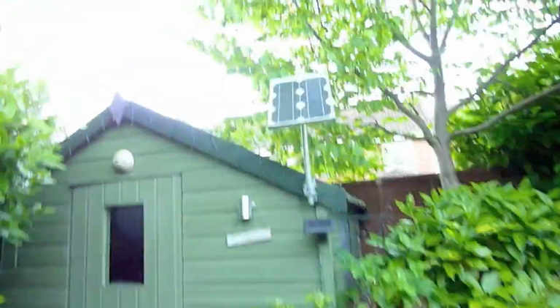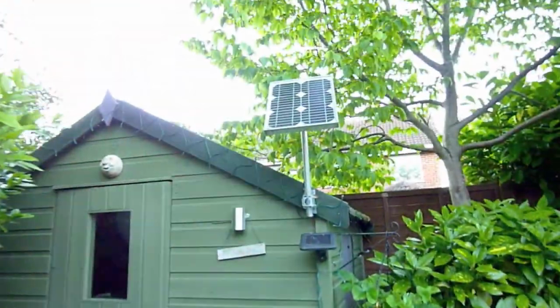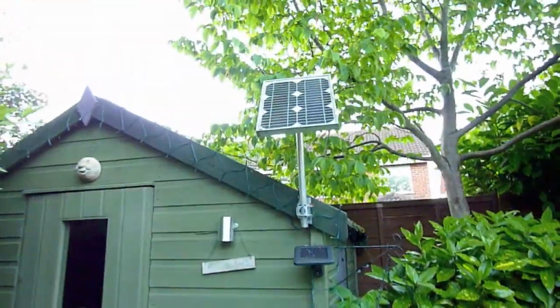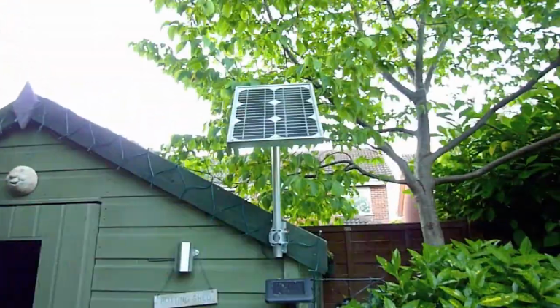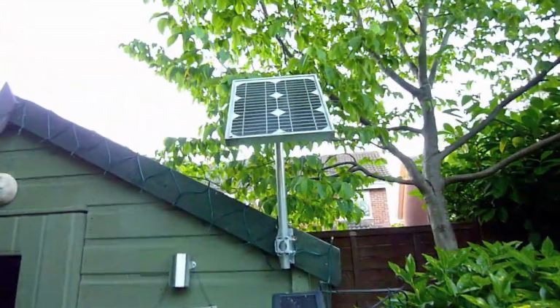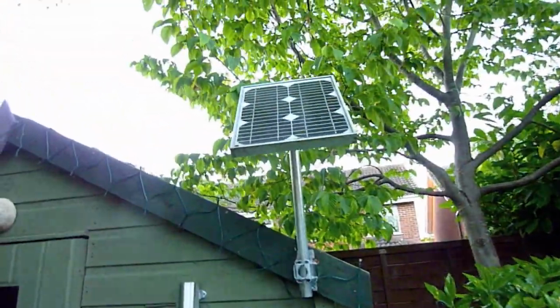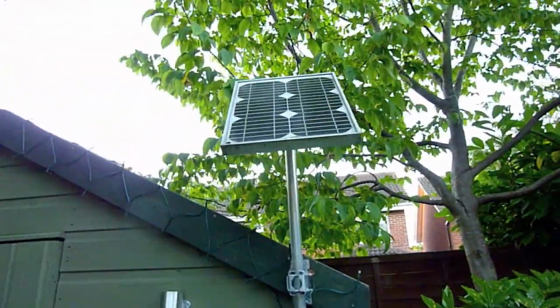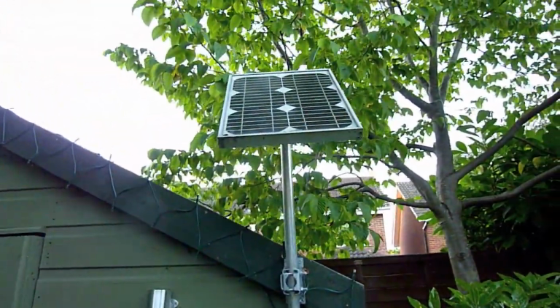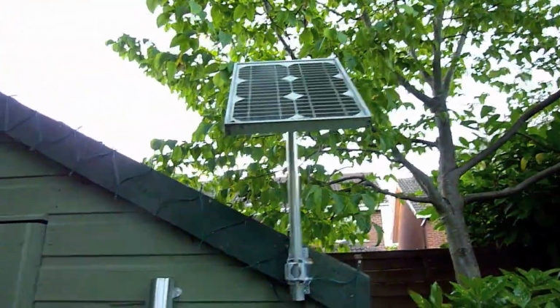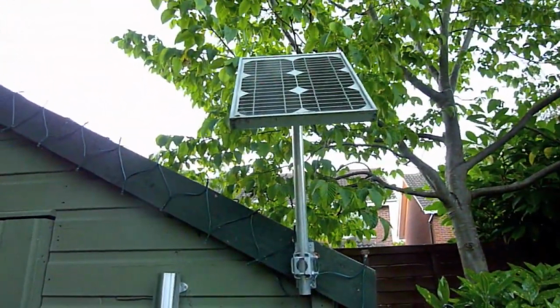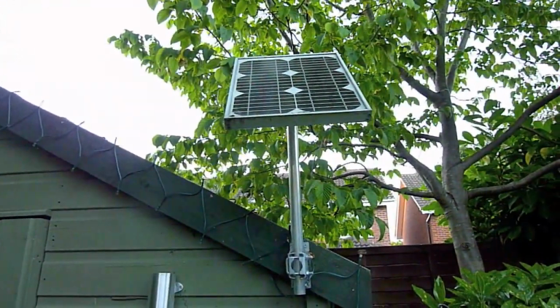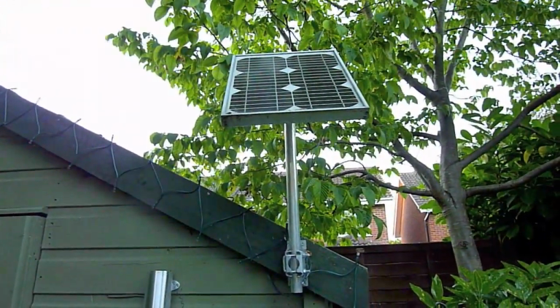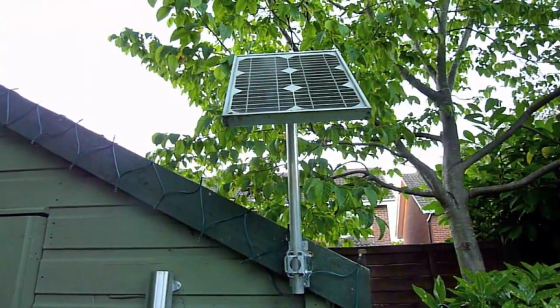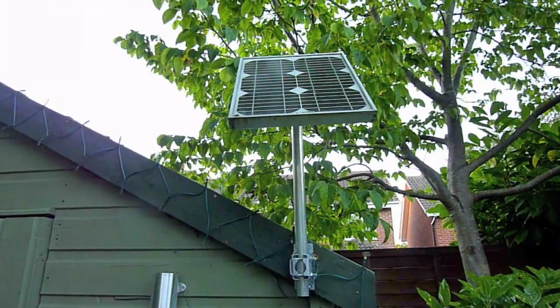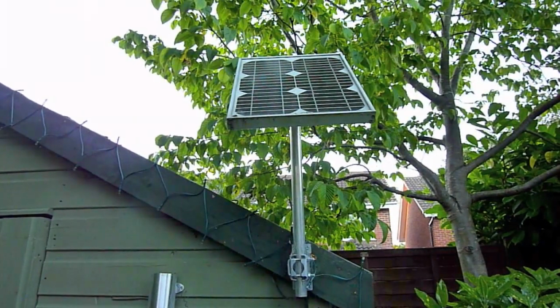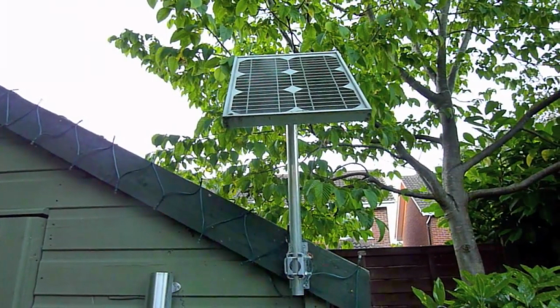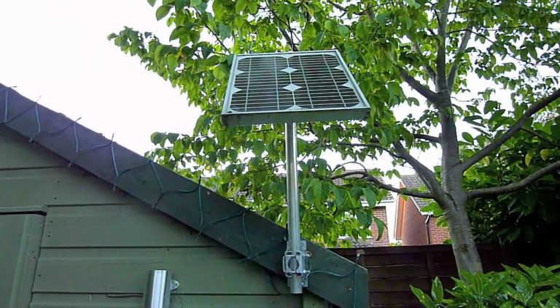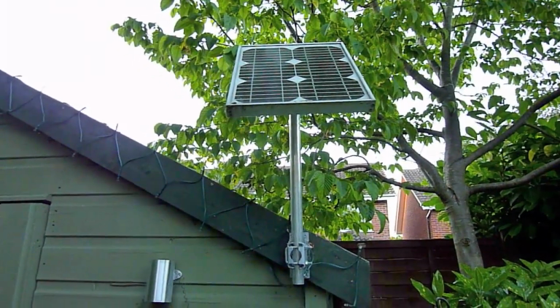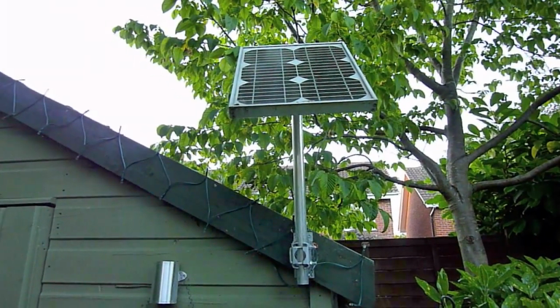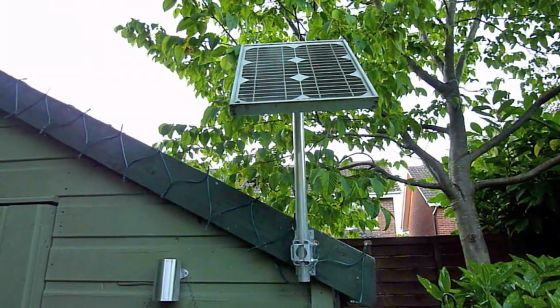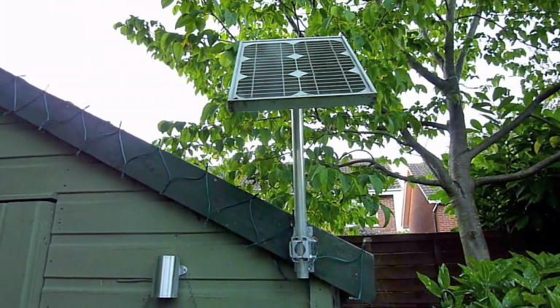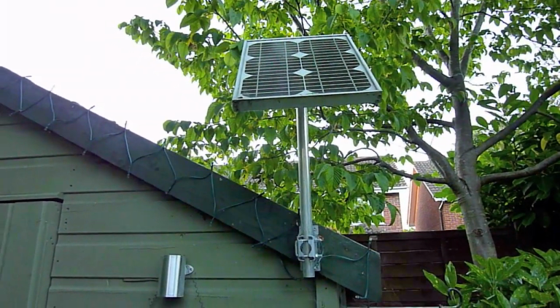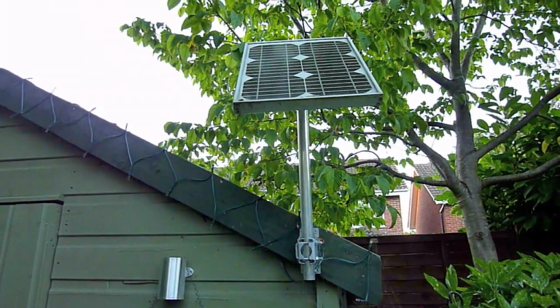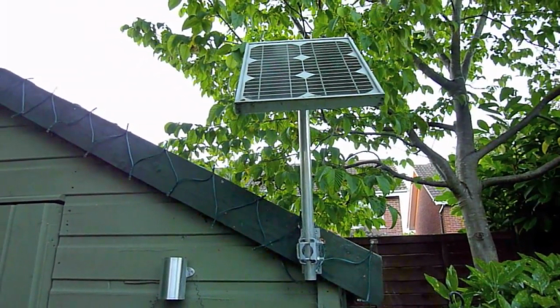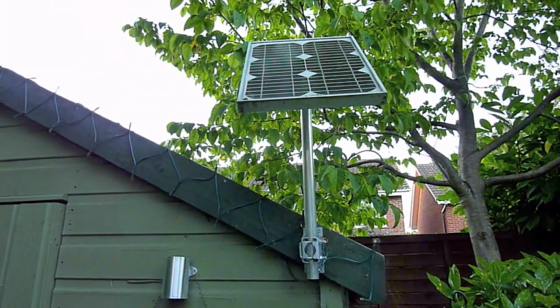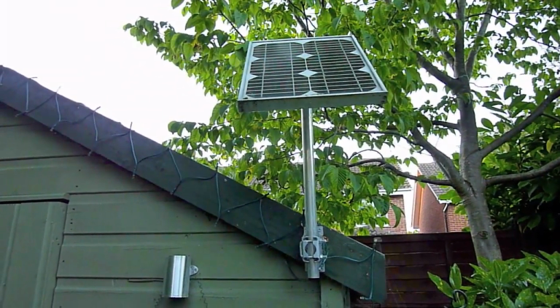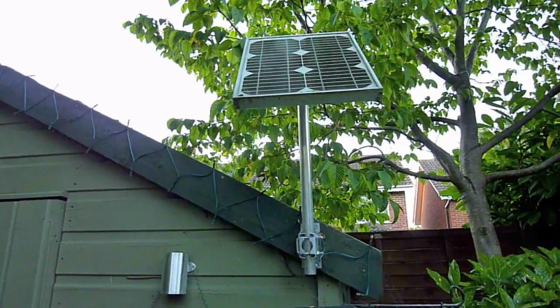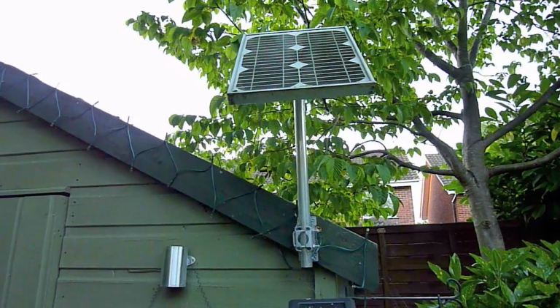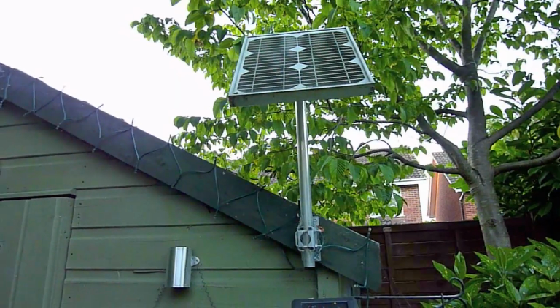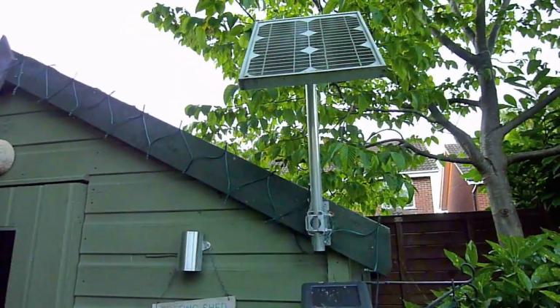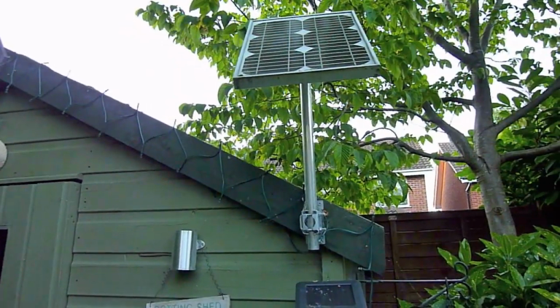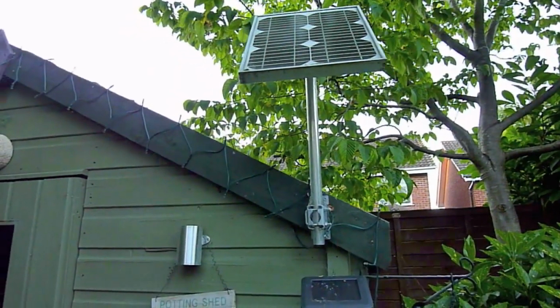First of all, here's the most obvious part — the solar panel. This is a very small panel, it's a 10 watt panel, but it's absolutely fine for what I need. It keeps the battery topped up and certainly with LED lighting, consumption is very low.